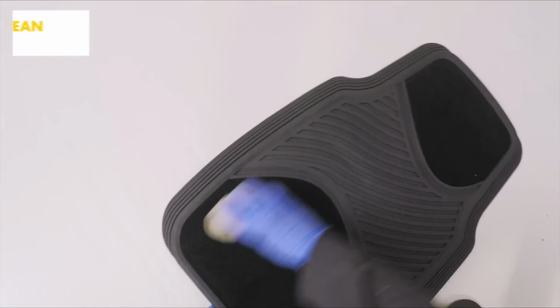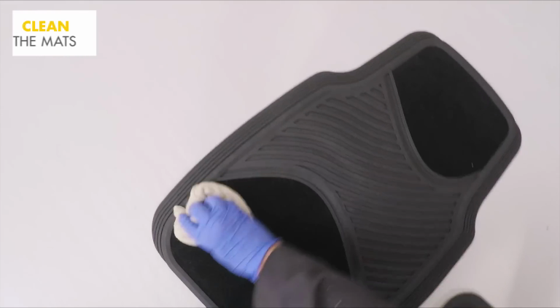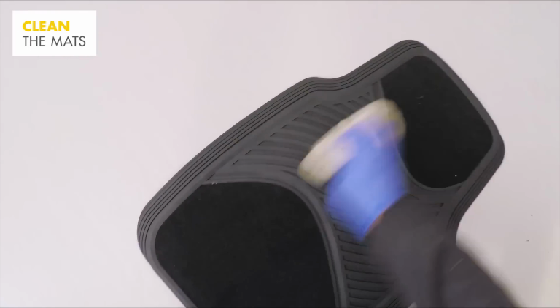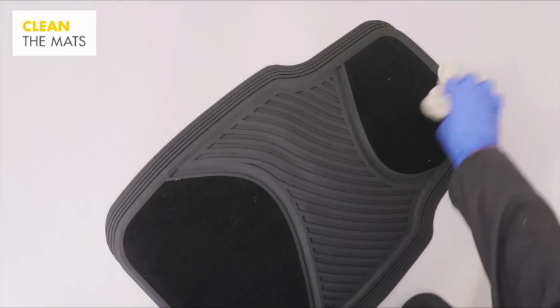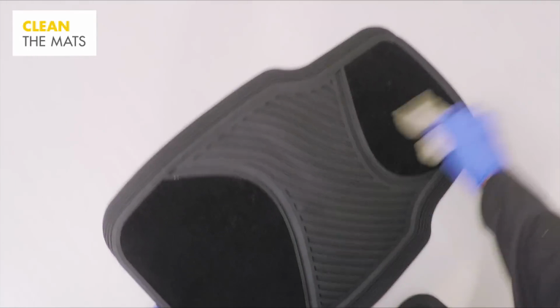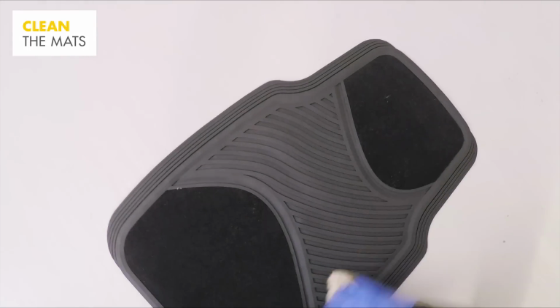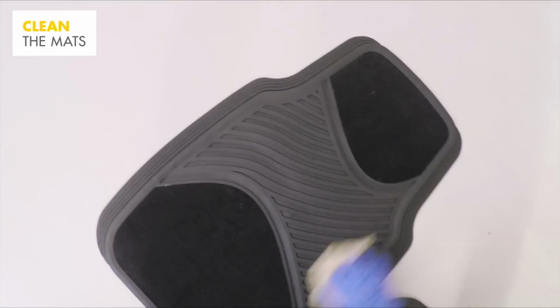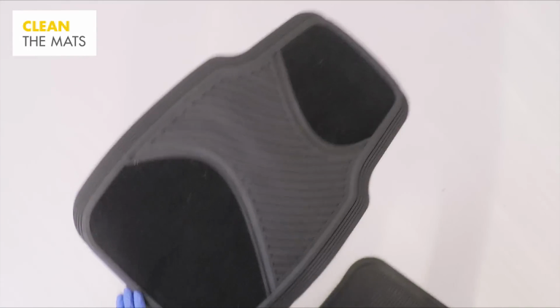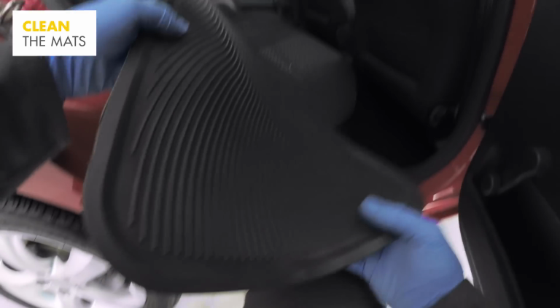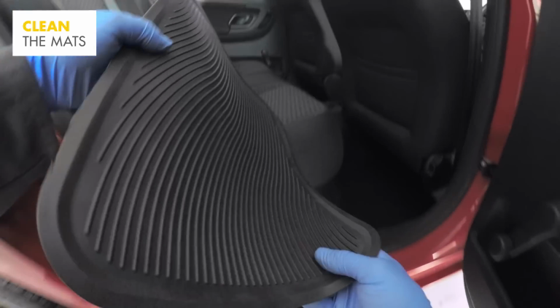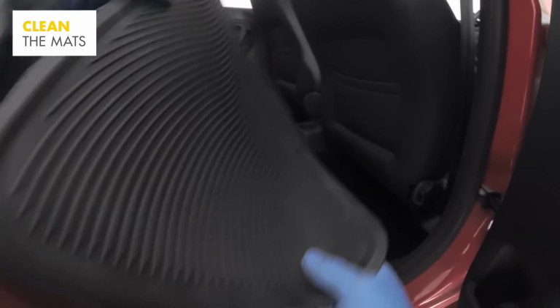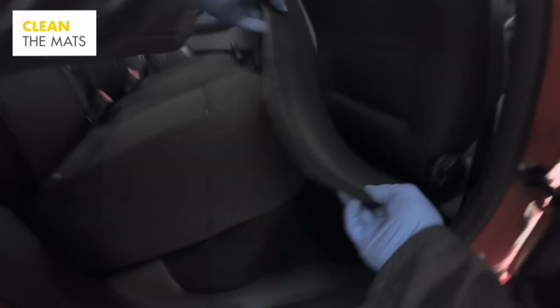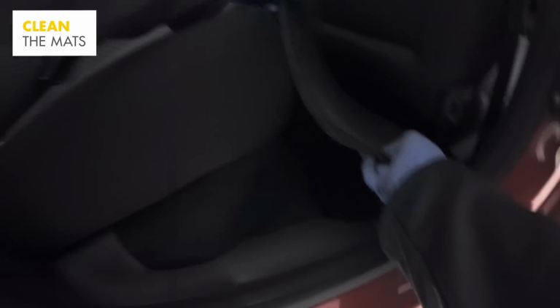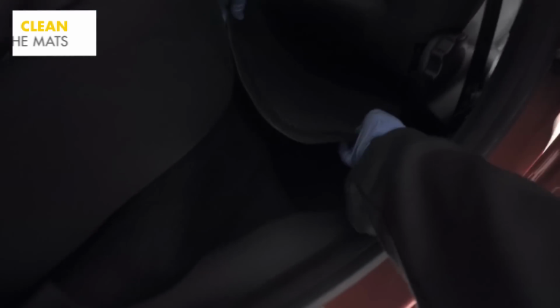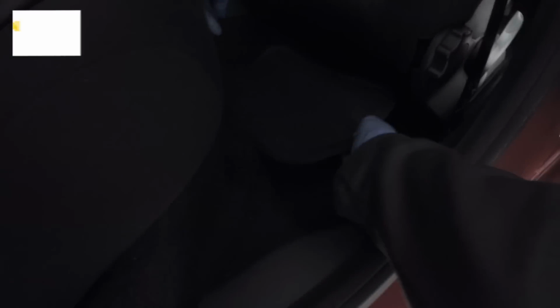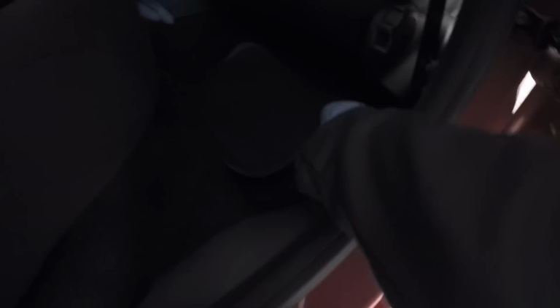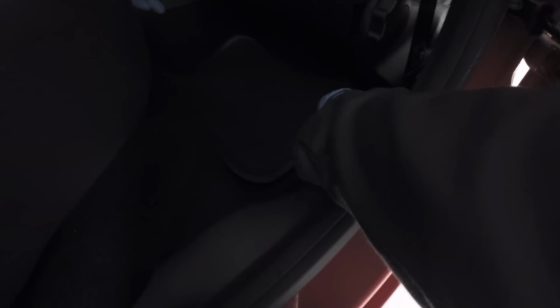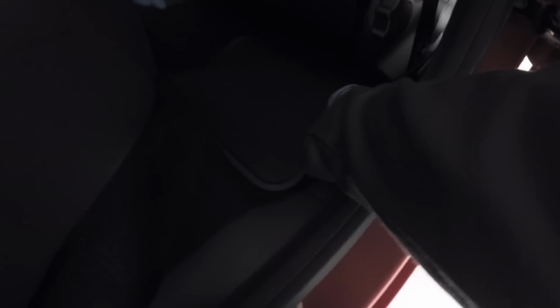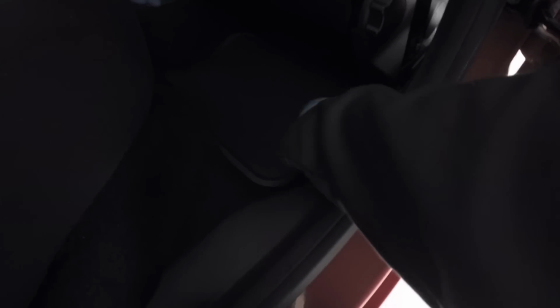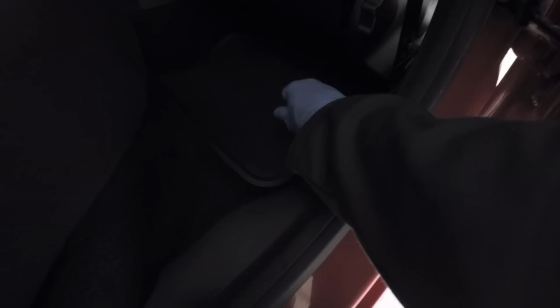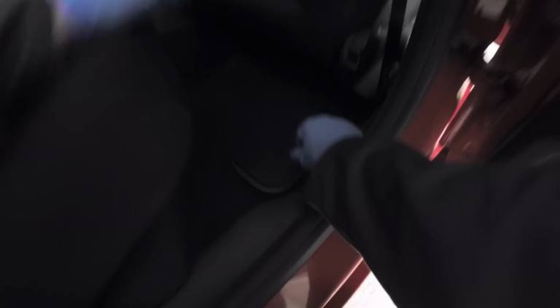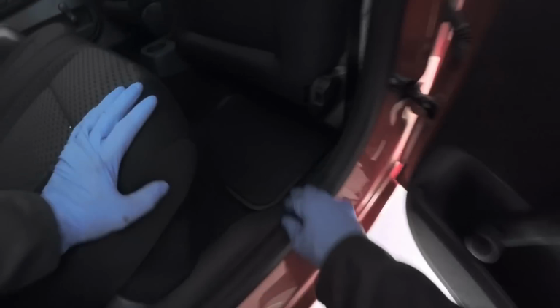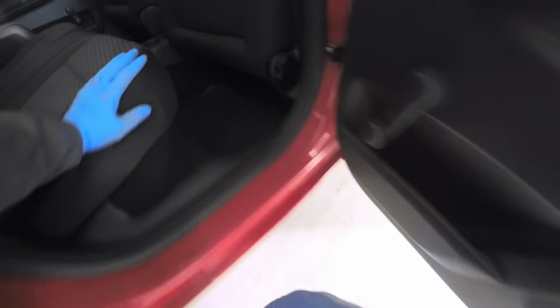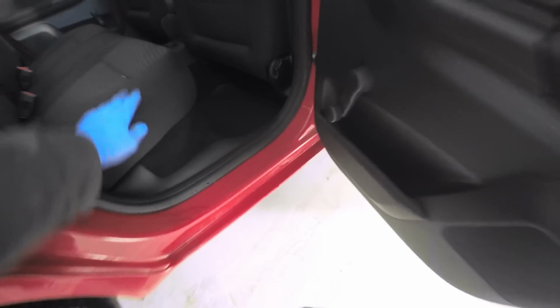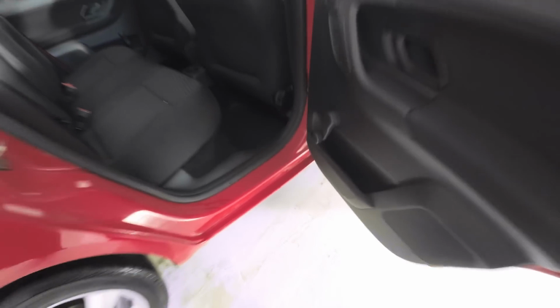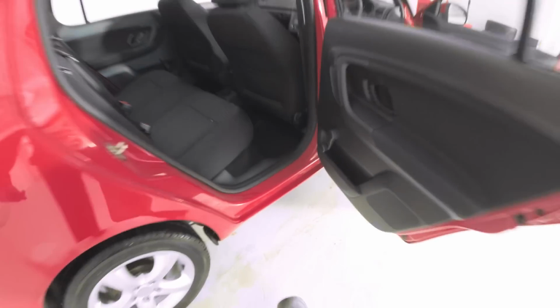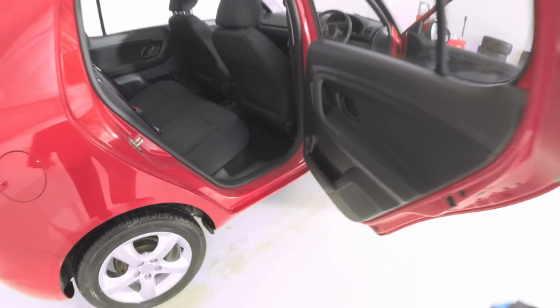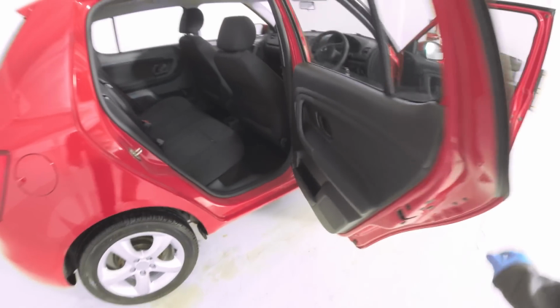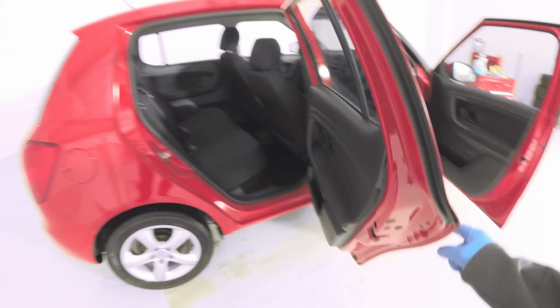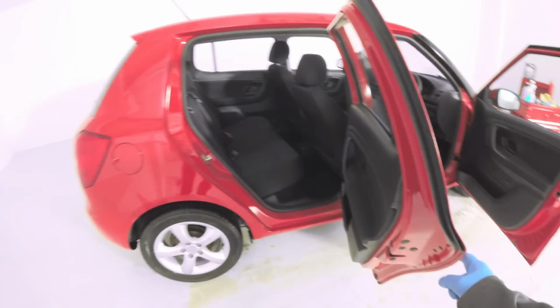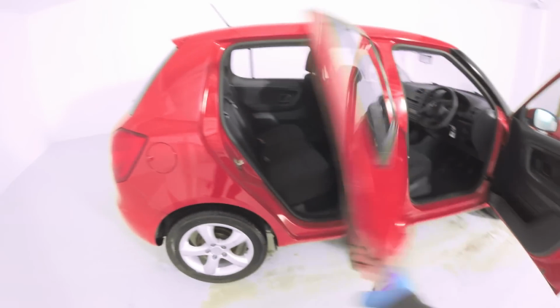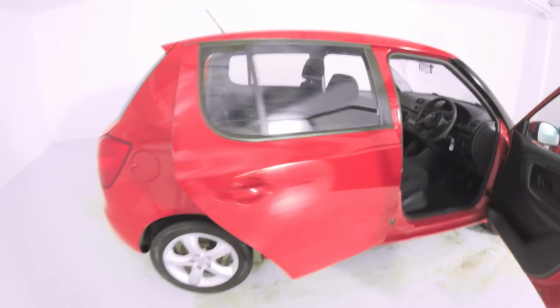For mats, give them a wash using a sponge and rinse off, leaving them to dry before returning to the car. Now that the outside of your car is waxed and polished and the inside is clean and shiny, you're set to get back on the road.